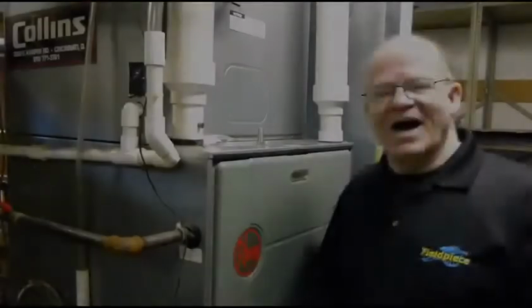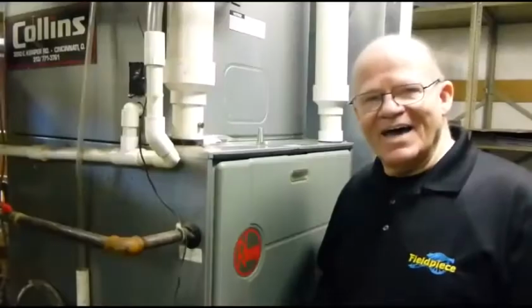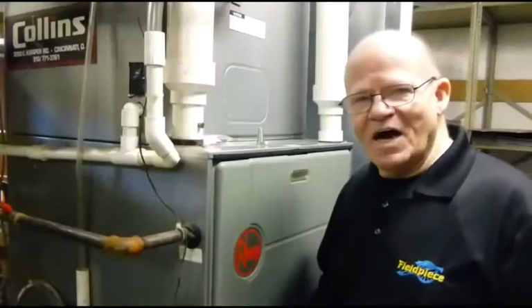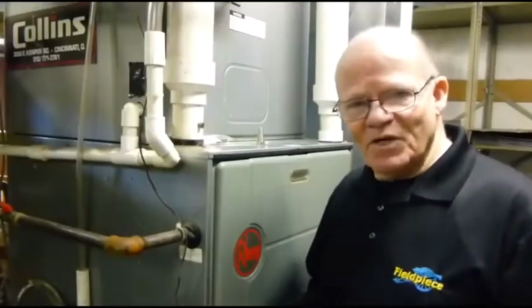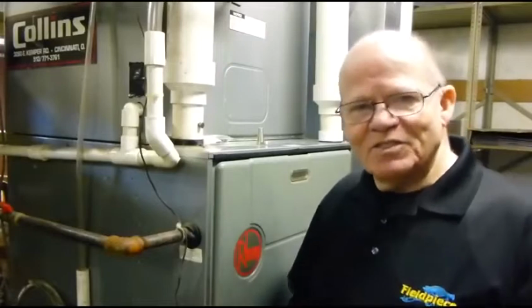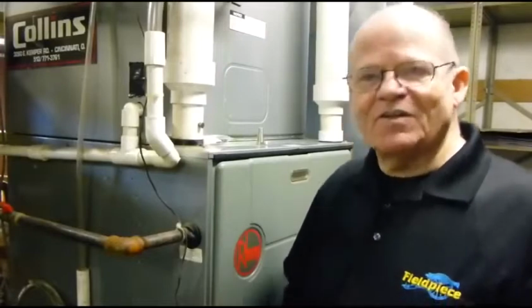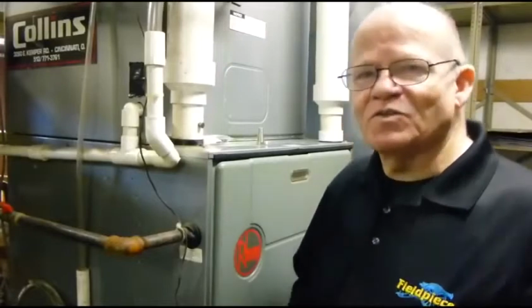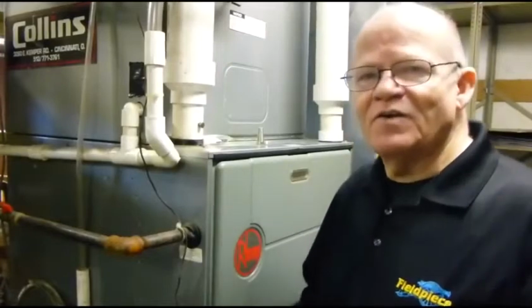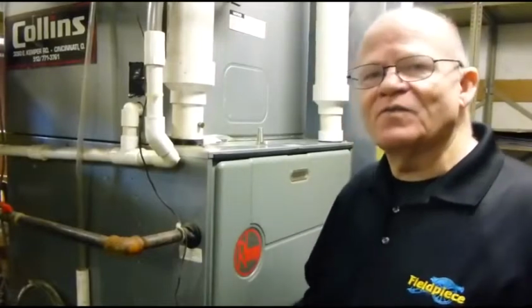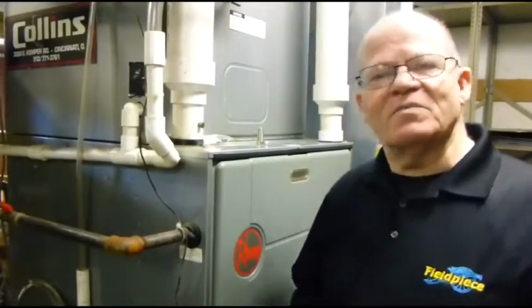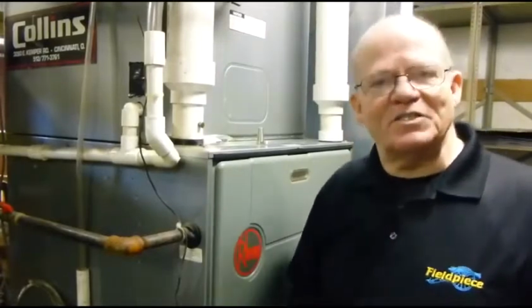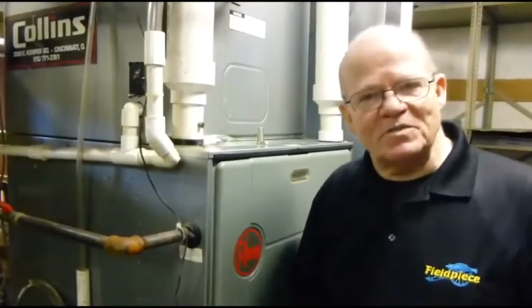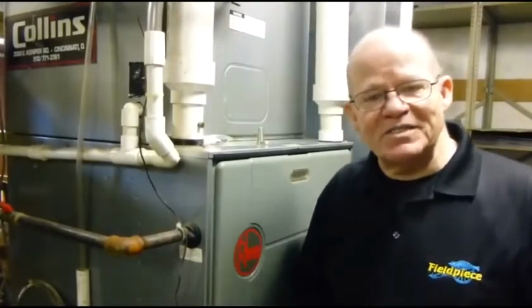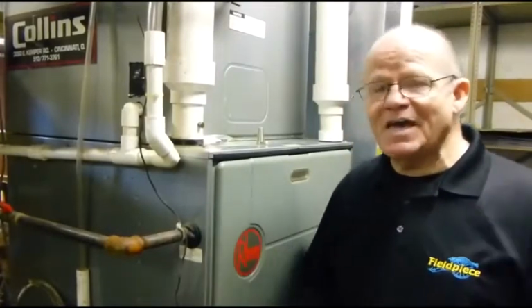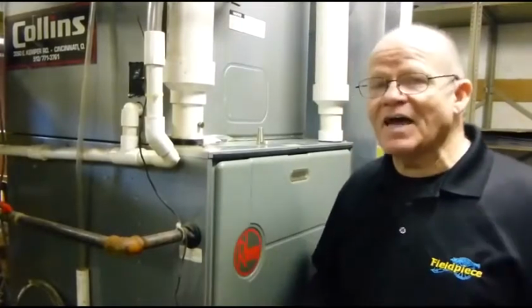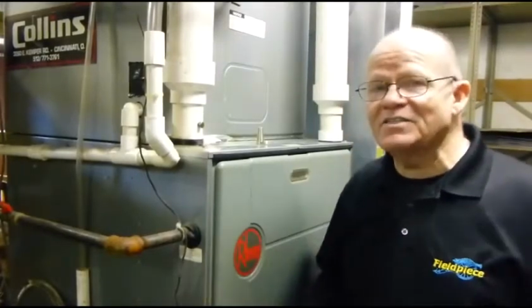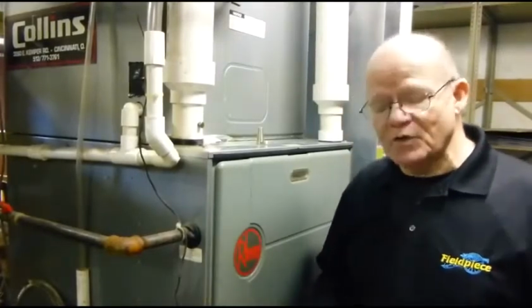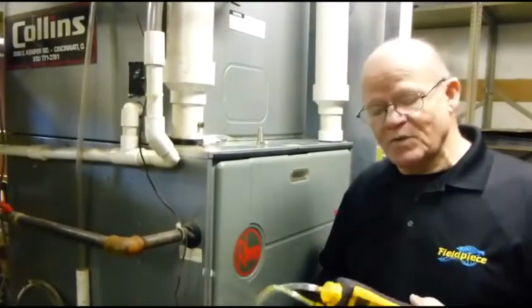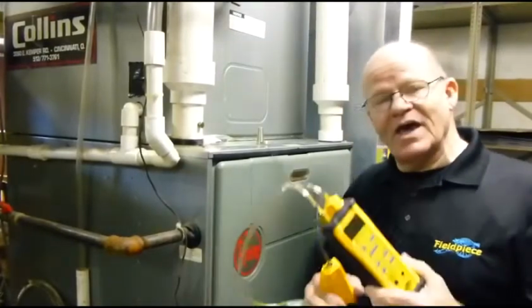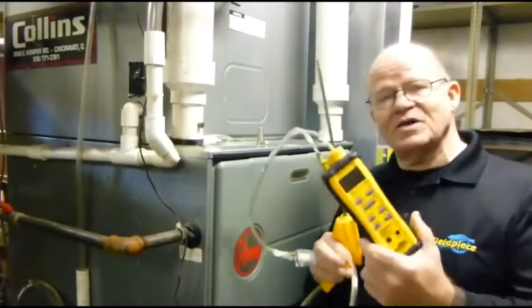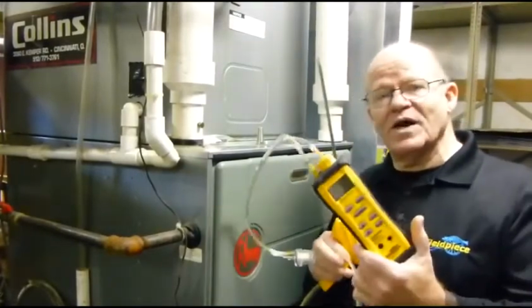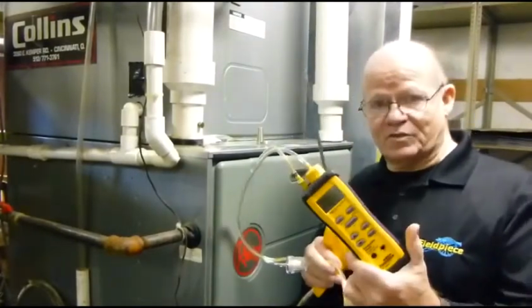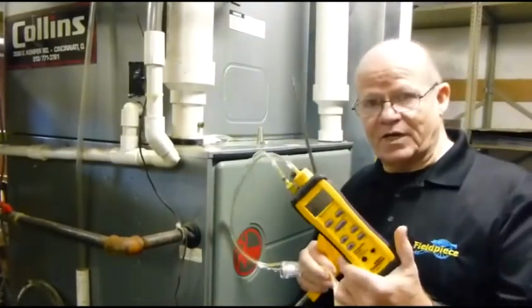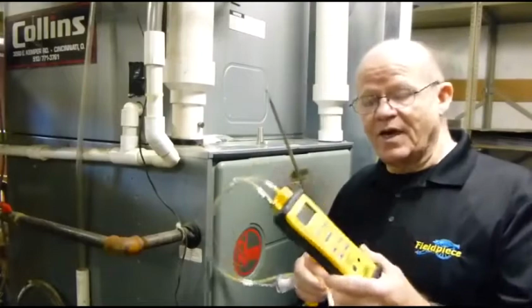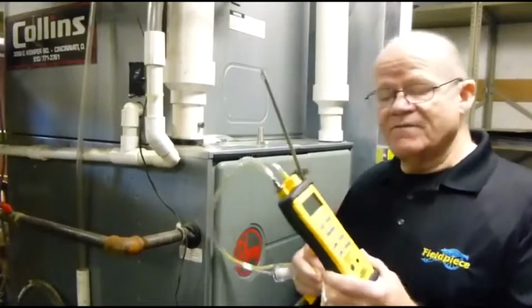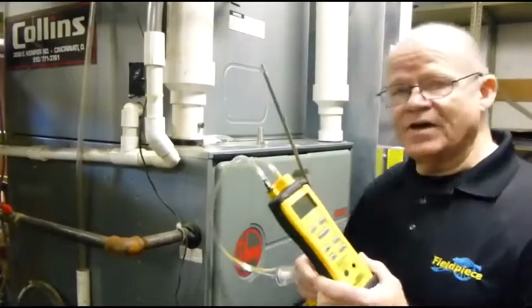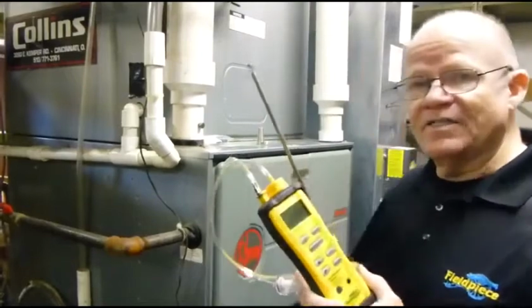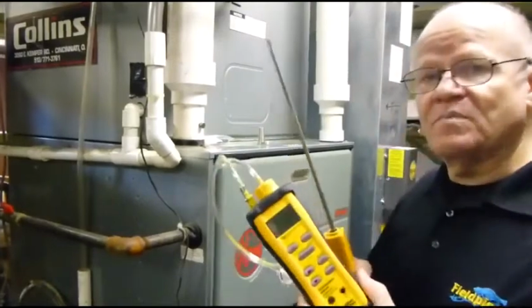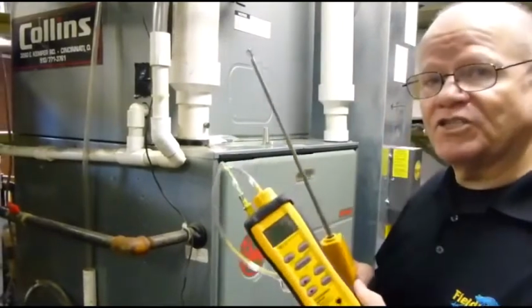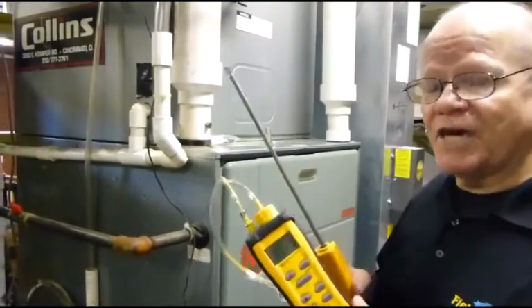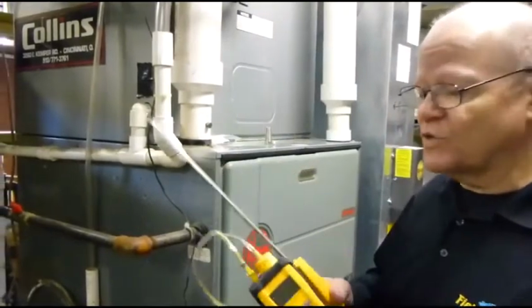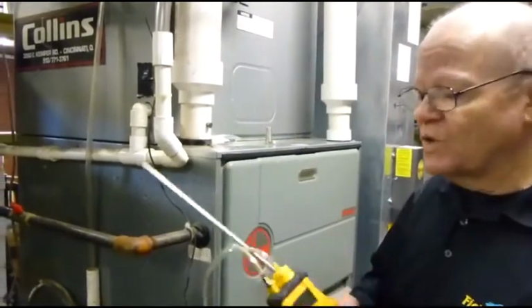Hi, I'm Rich, Technical Trainer for Fieldpiece Instruments, and today I'd like to show you the SOX-3 — a very nice combustion check tool.